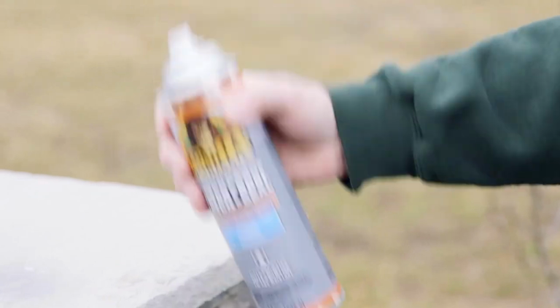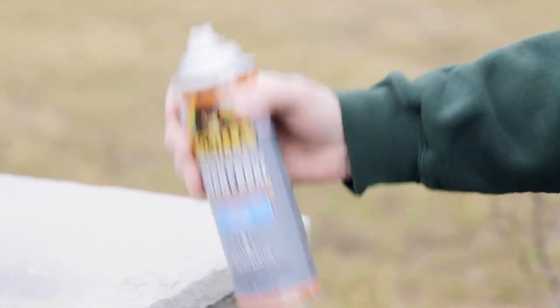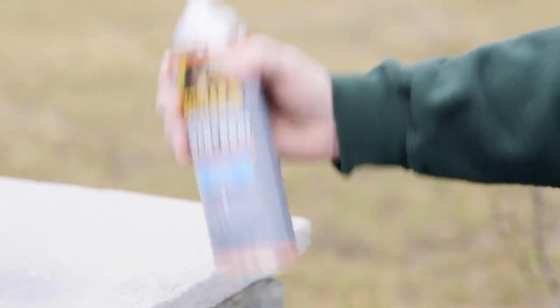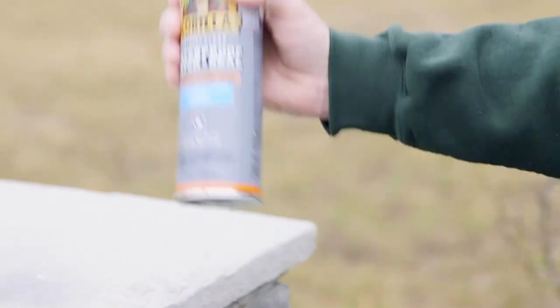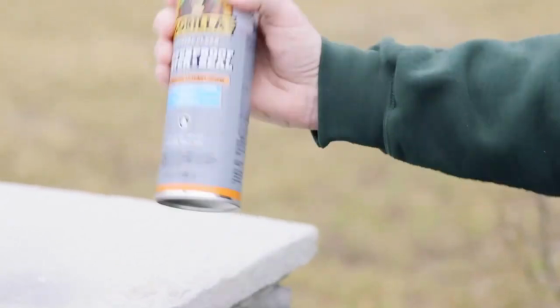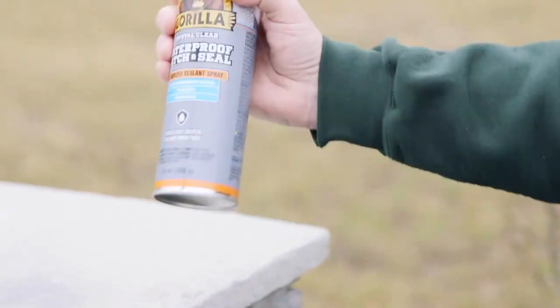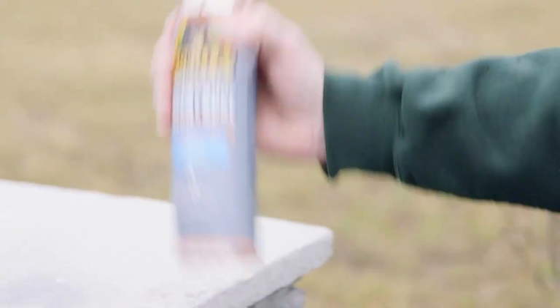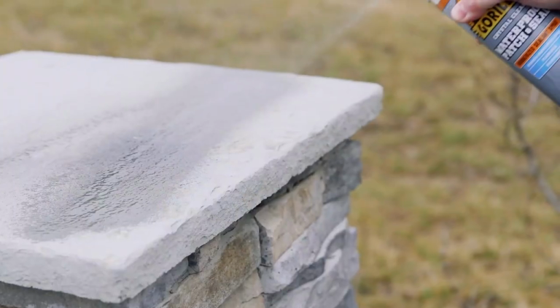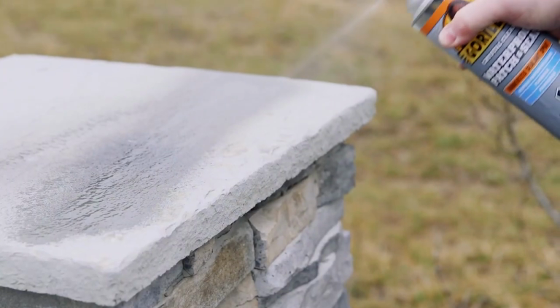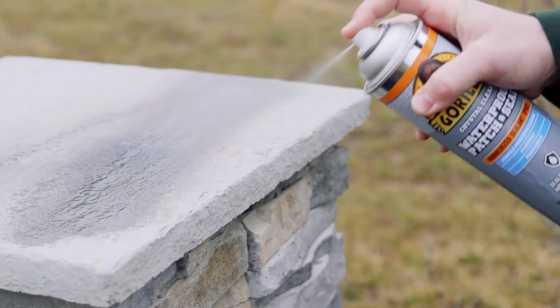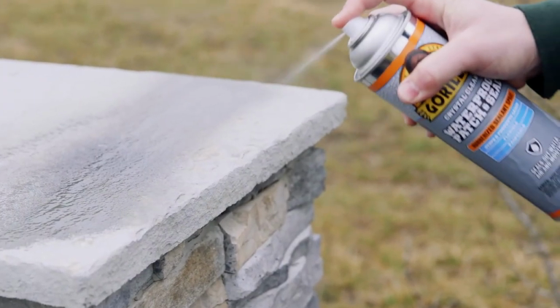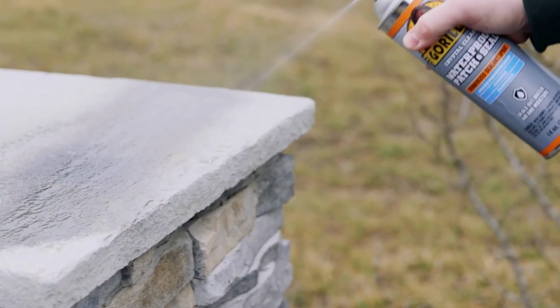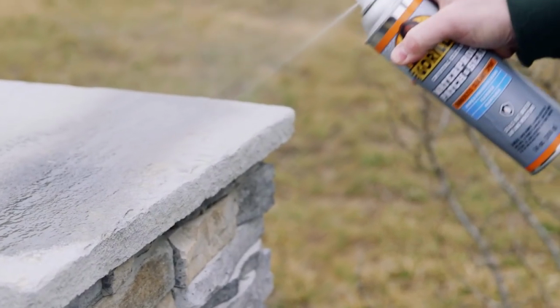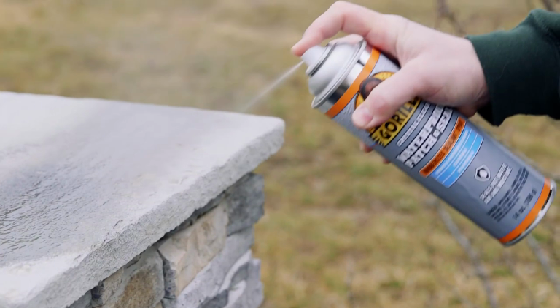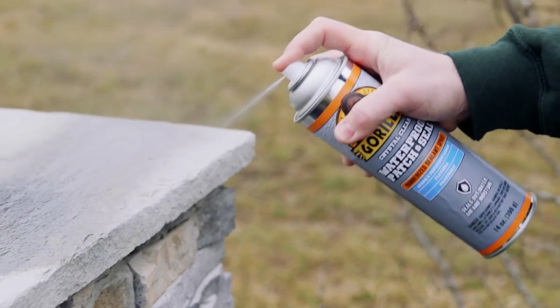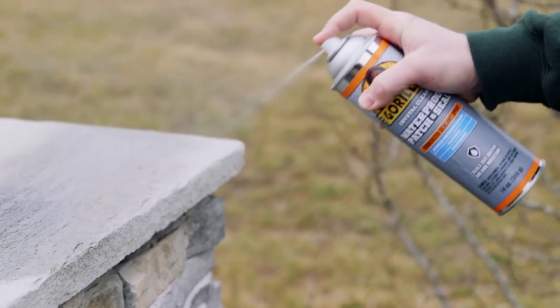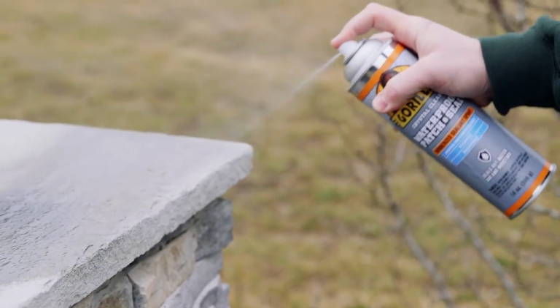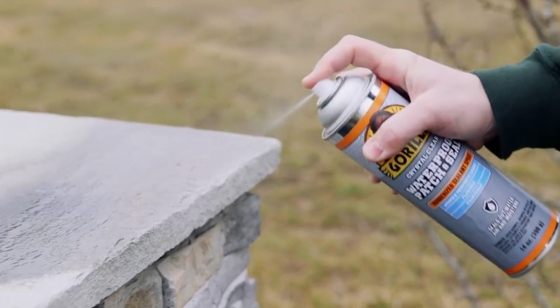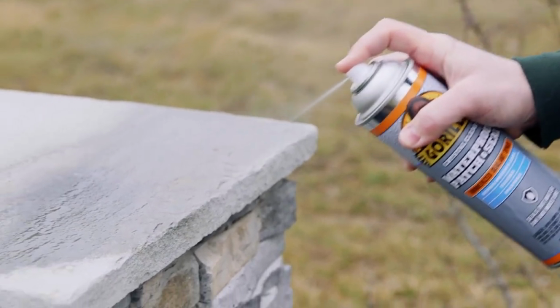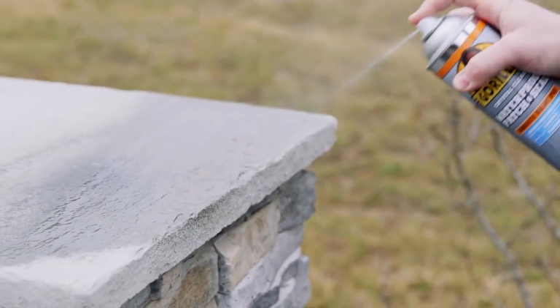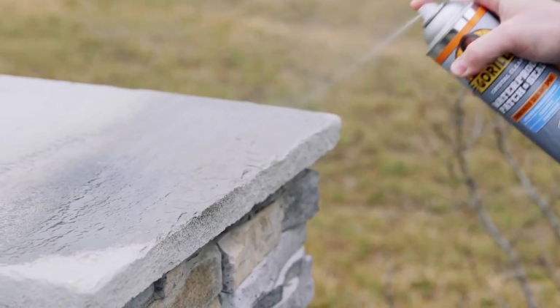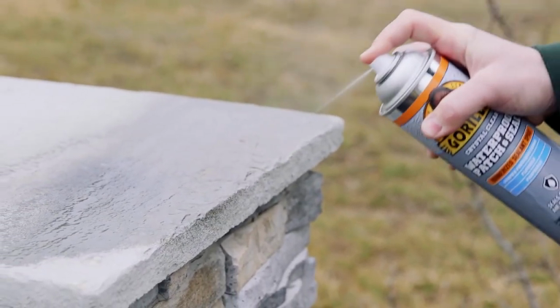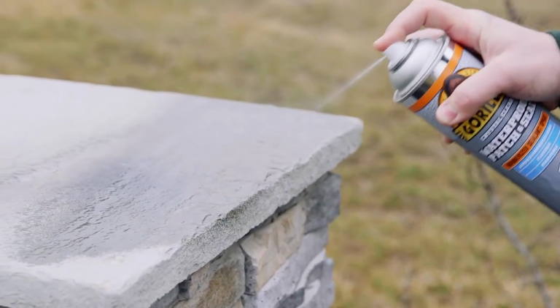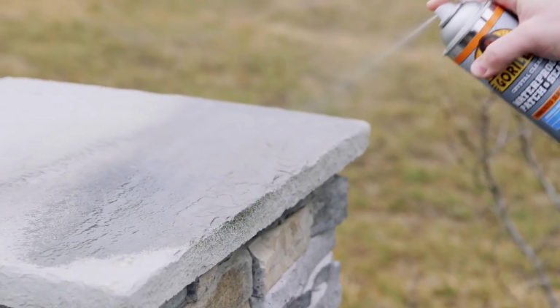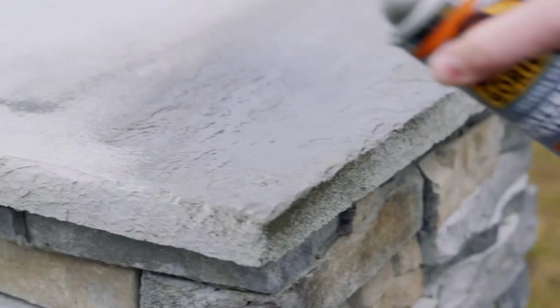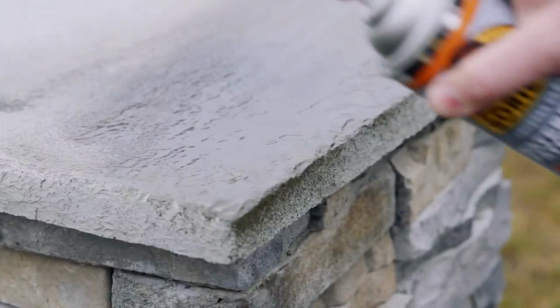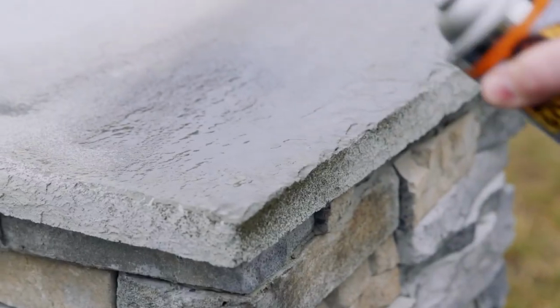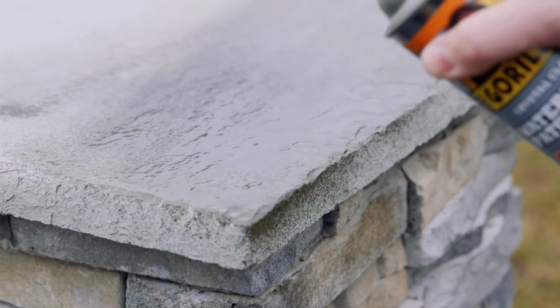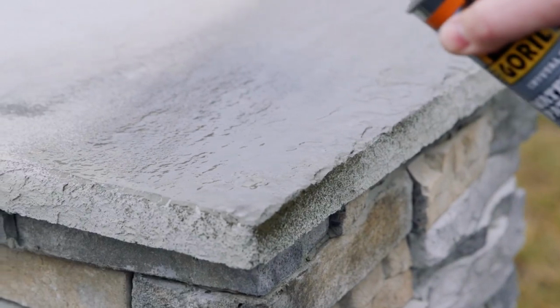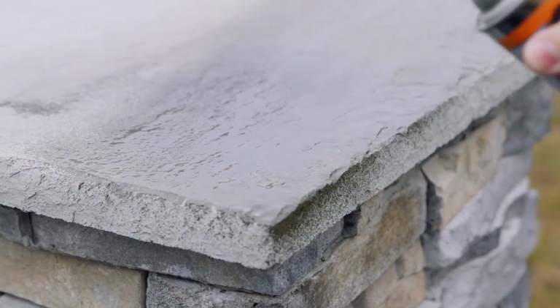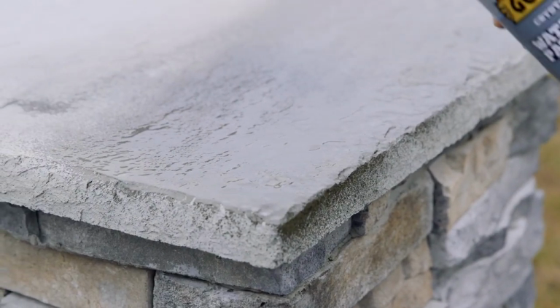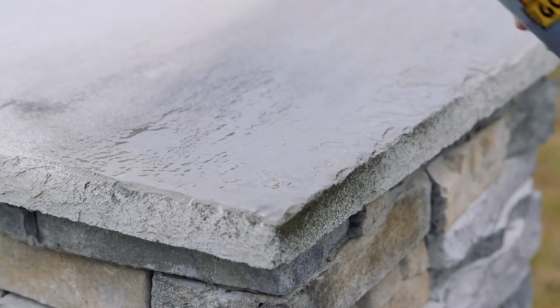Next, shake the can and spray 8 to 12 inches from the surface, covering evenly. Apply multiple coats to ensure all cracks and holes have been filled.